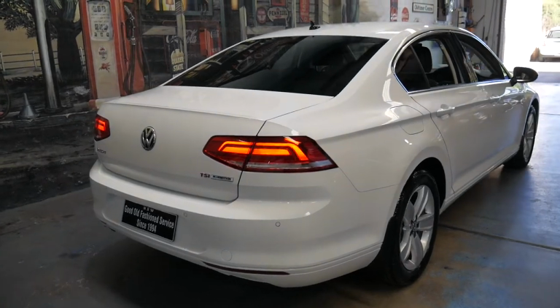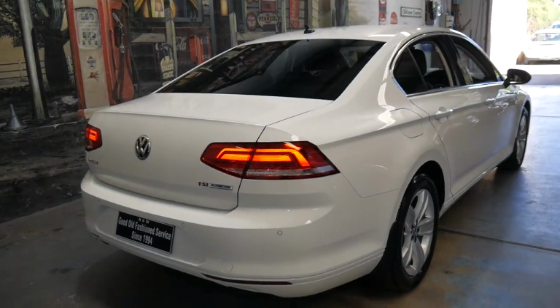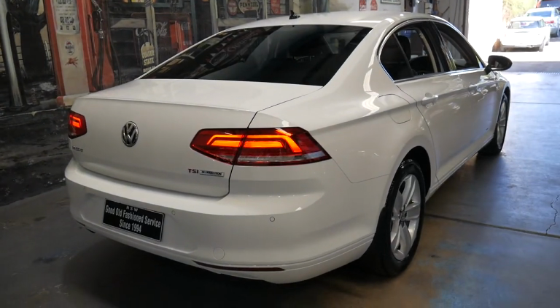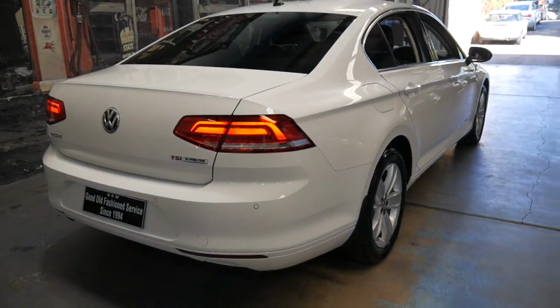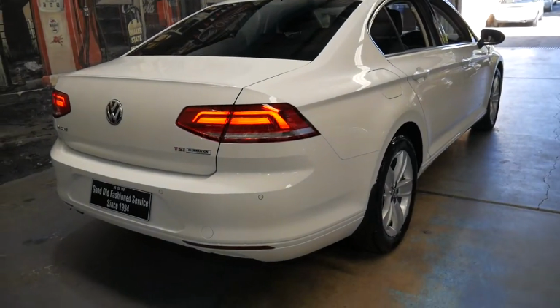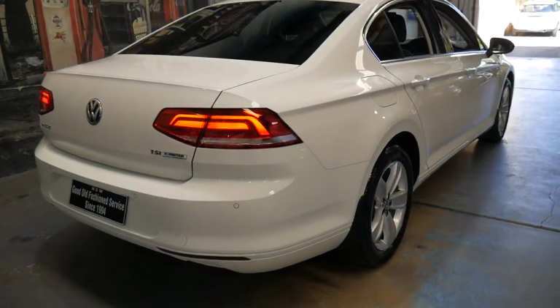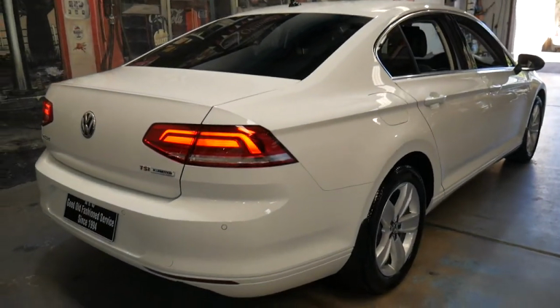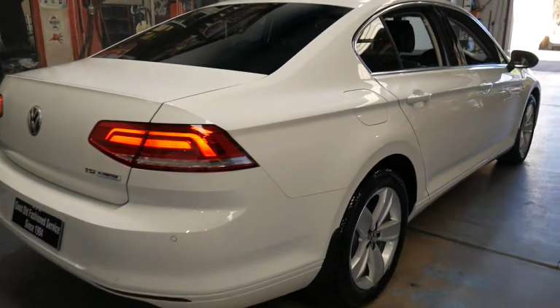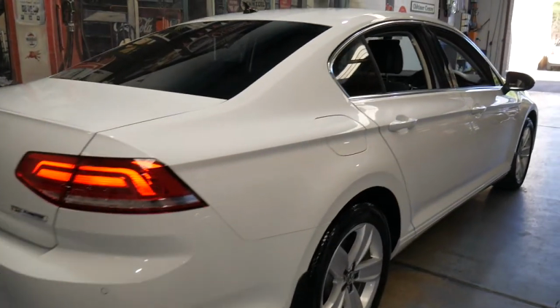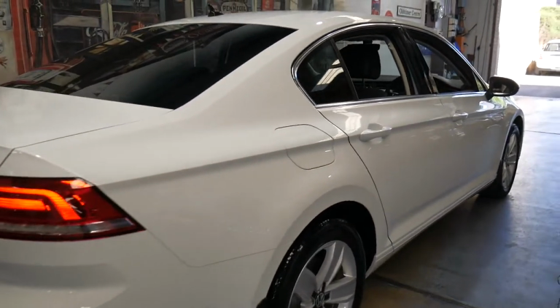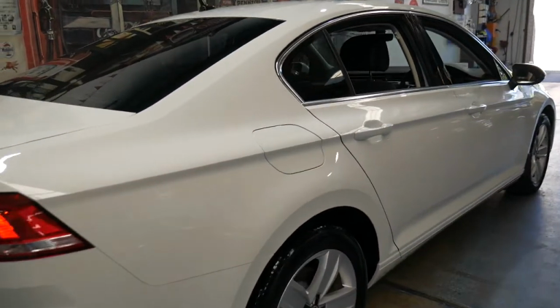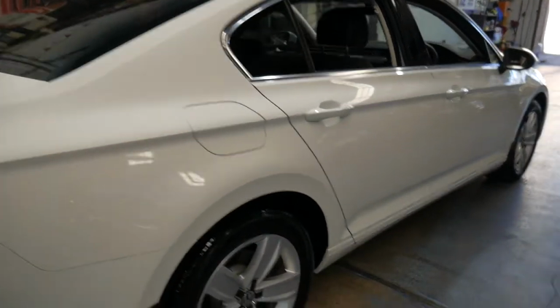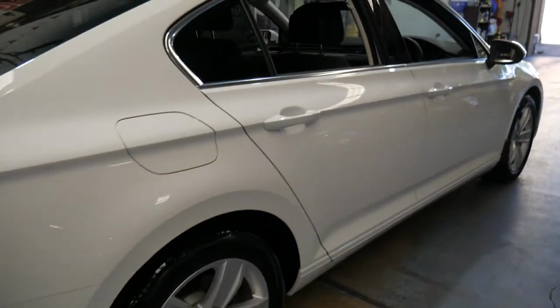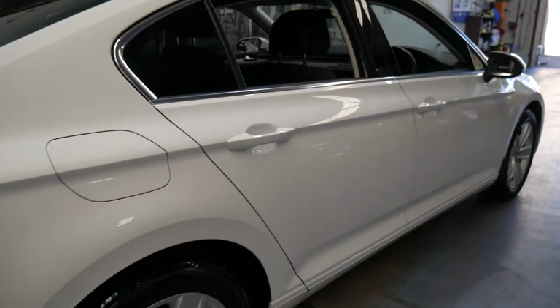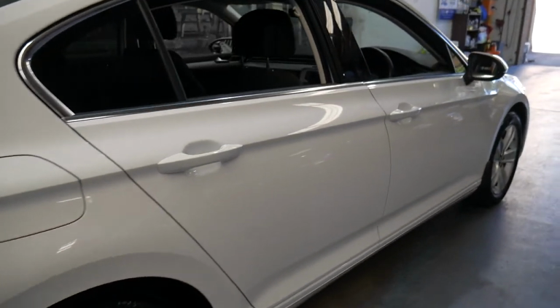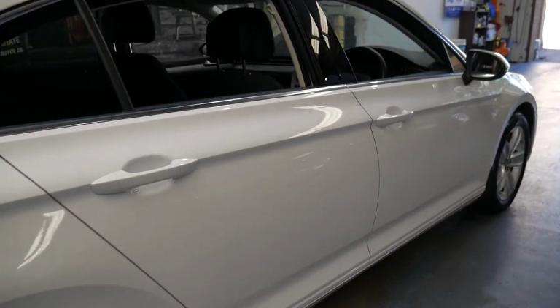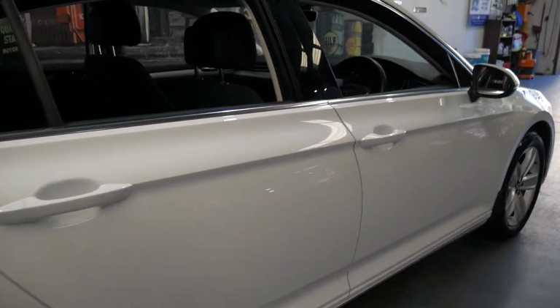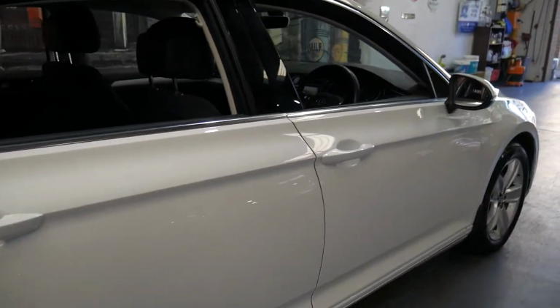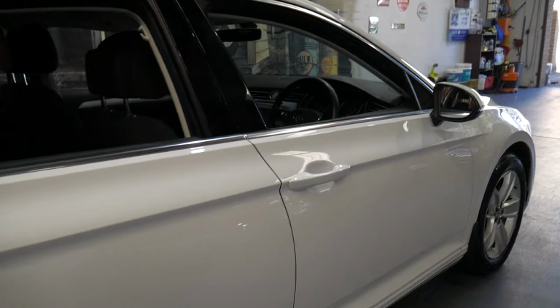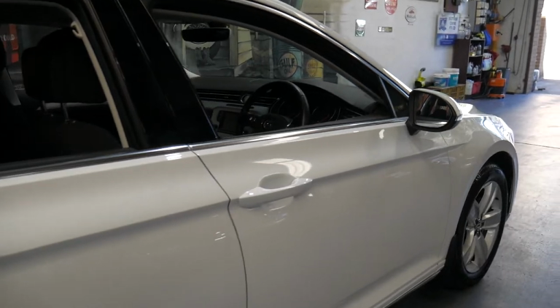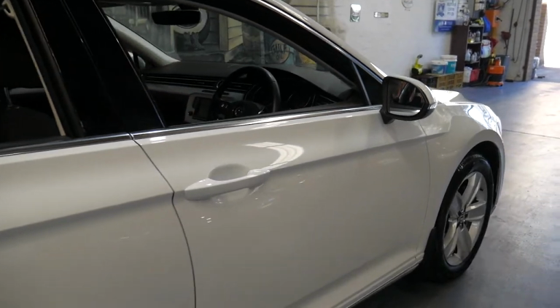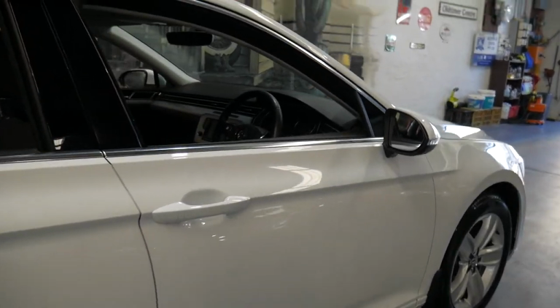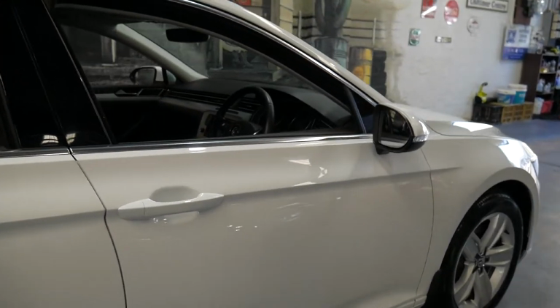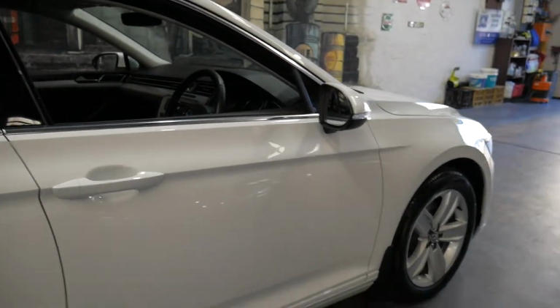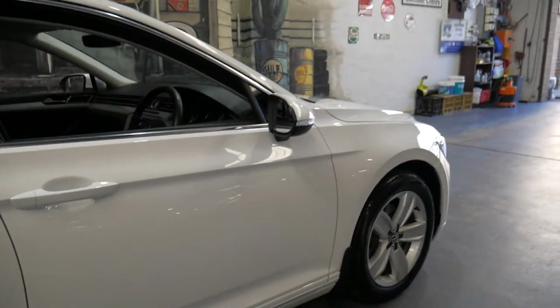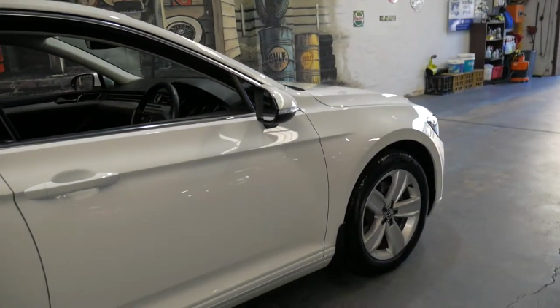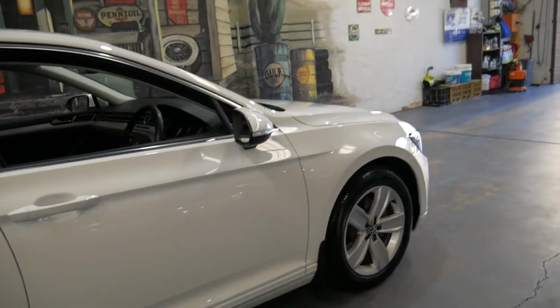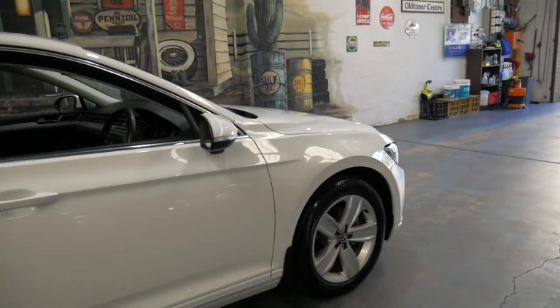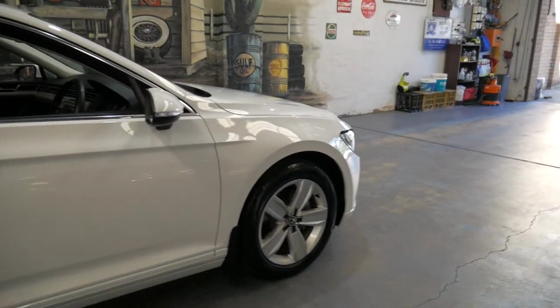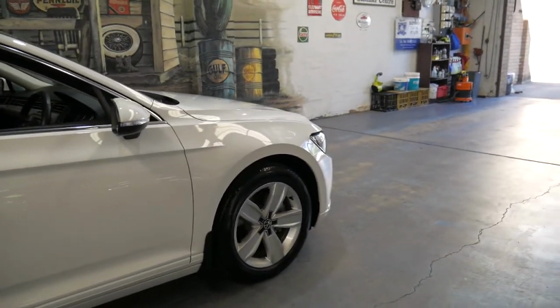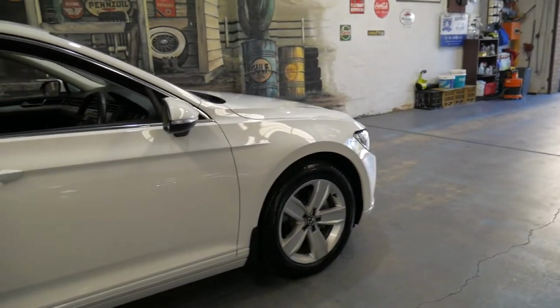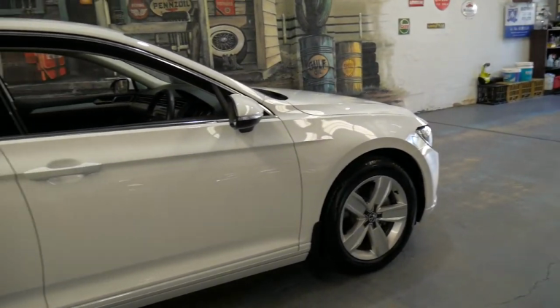It's a TSI, it's got BlueMotion technology, and it's got what looks to be more than likely the original set of Pirelli tyres all around.